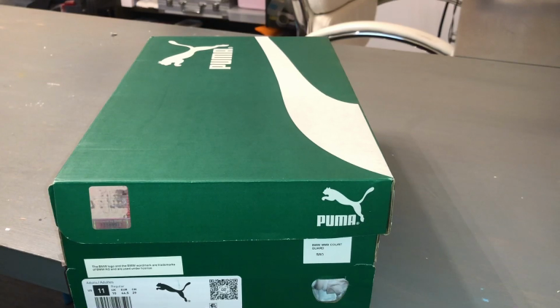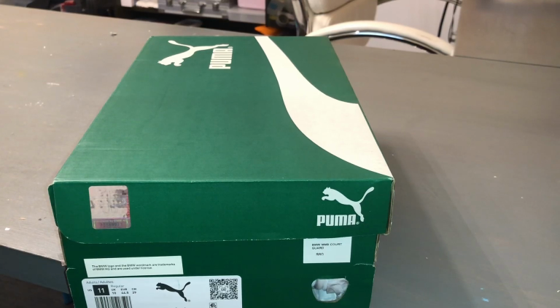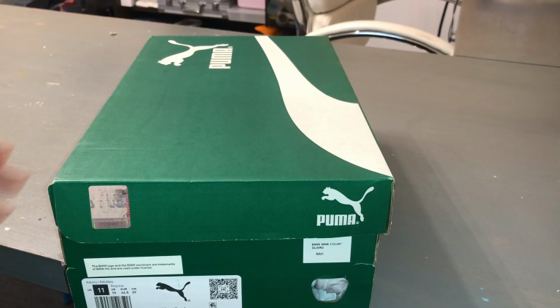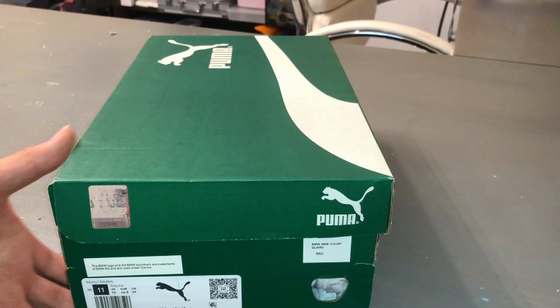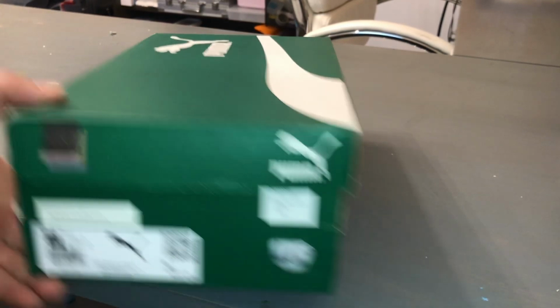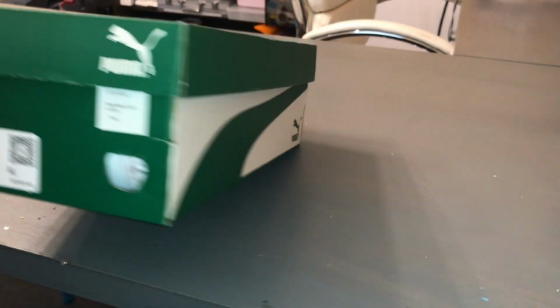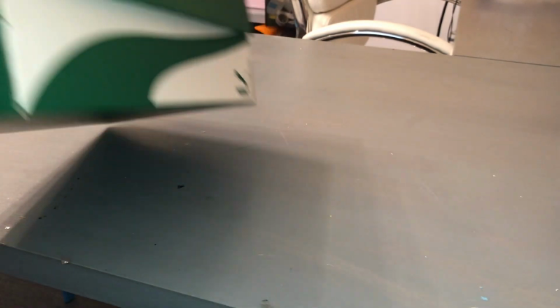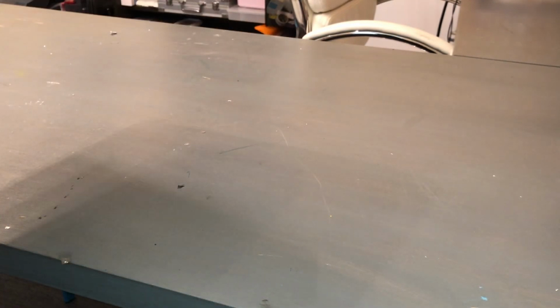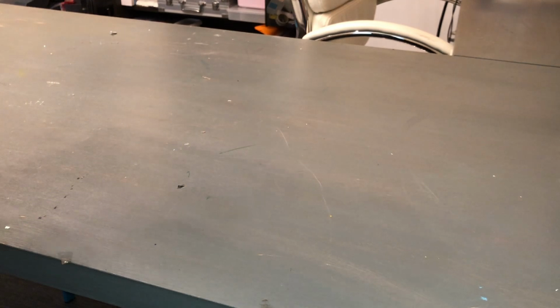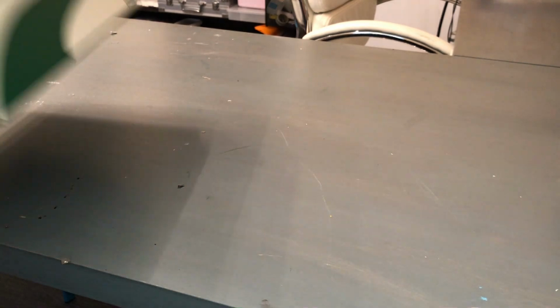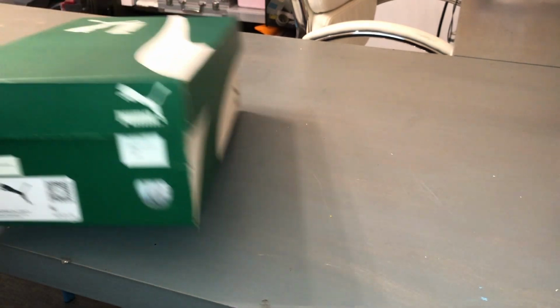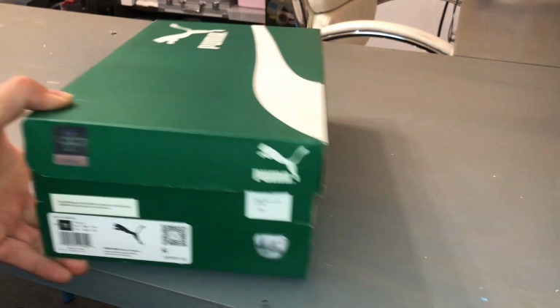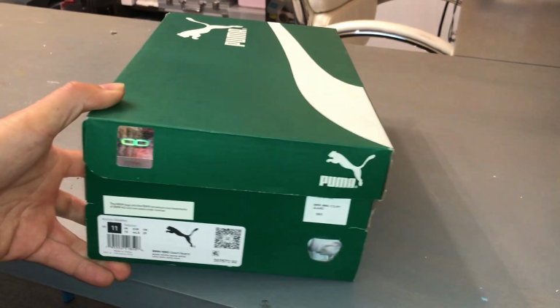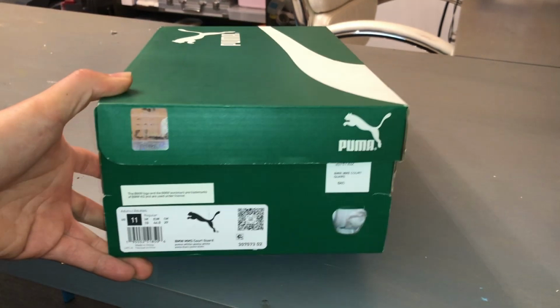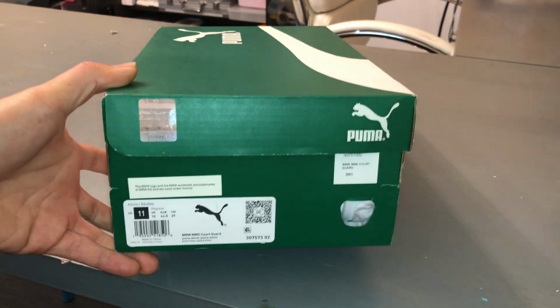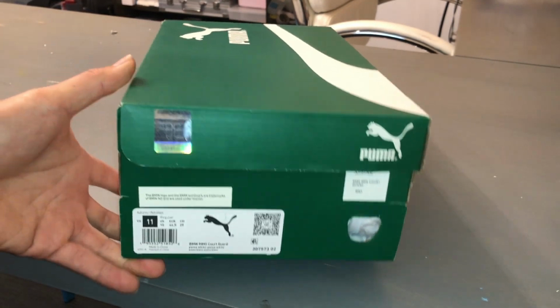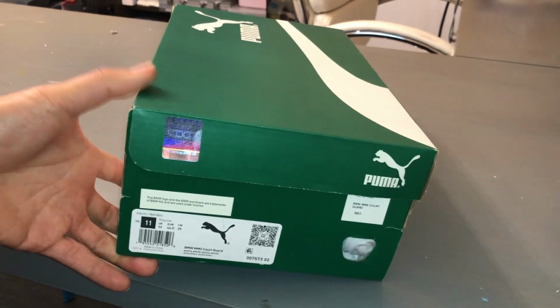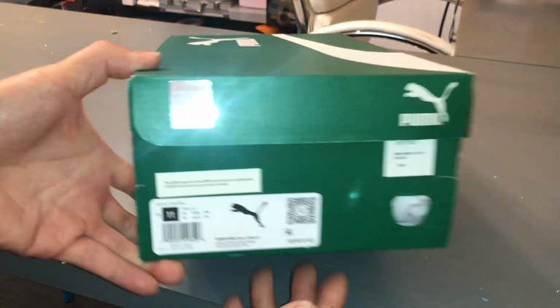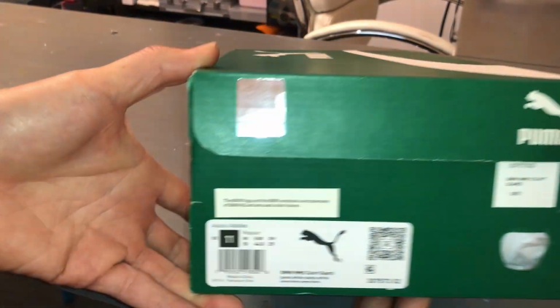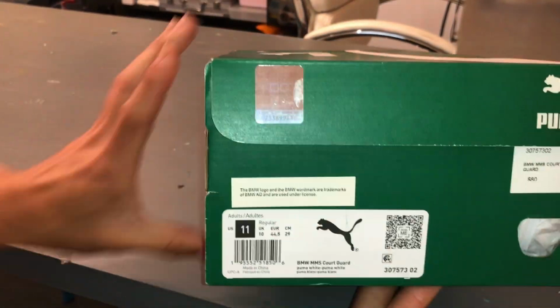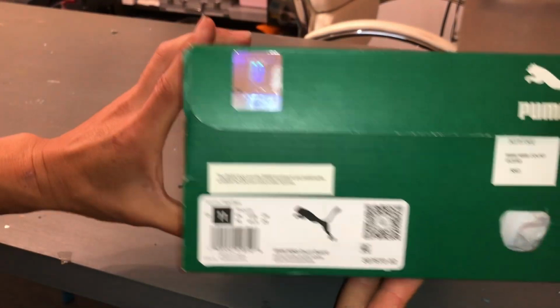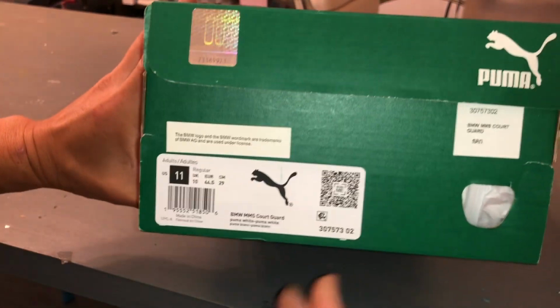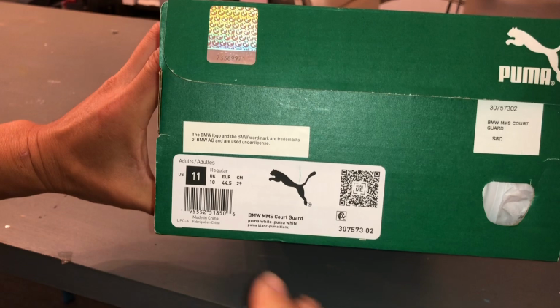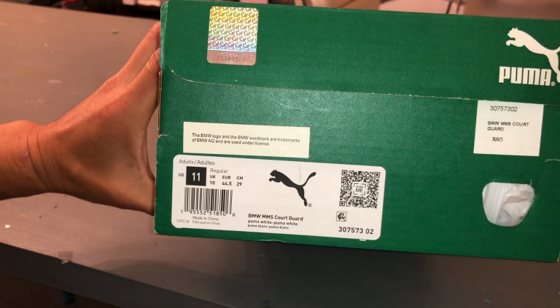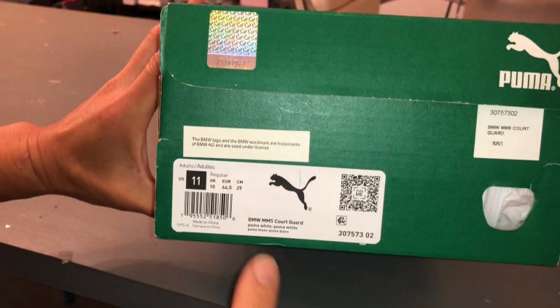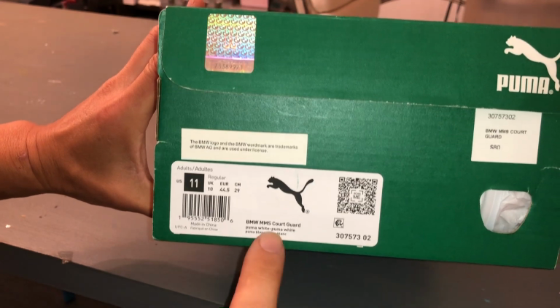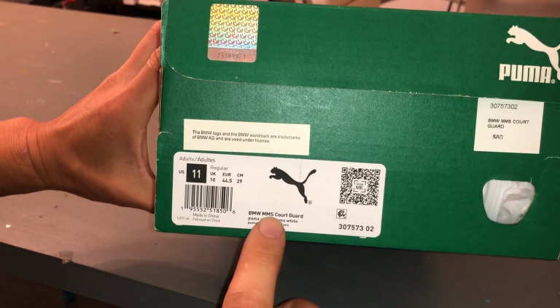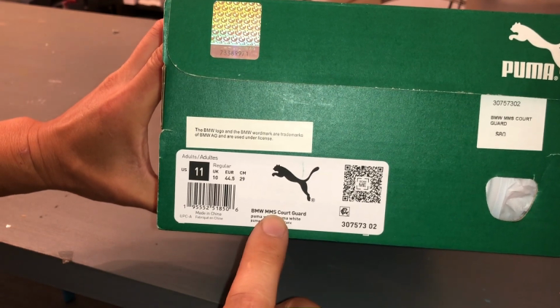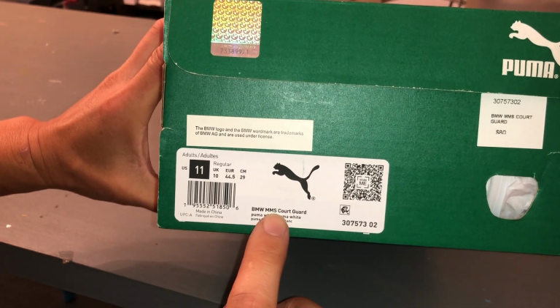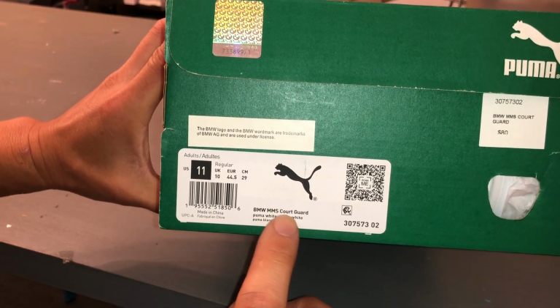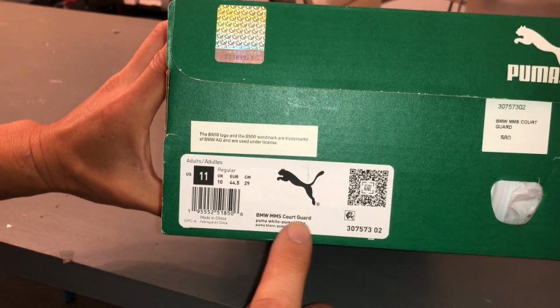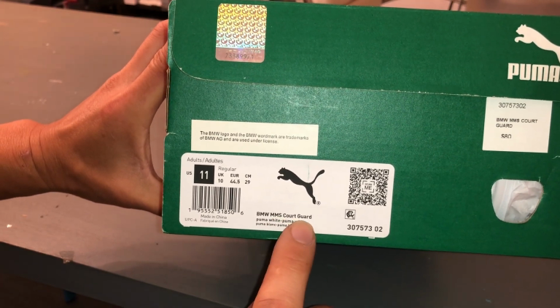Hi everyone, welcome back to DIY with Dewey. Today we have new shoes to review. These are the BMW MMS Court Guard.